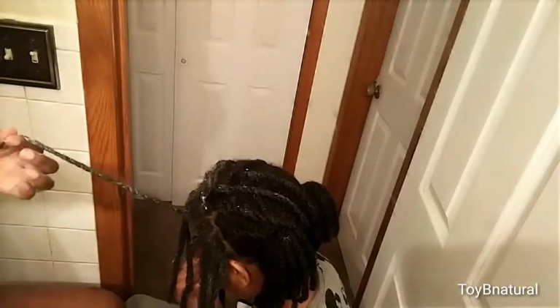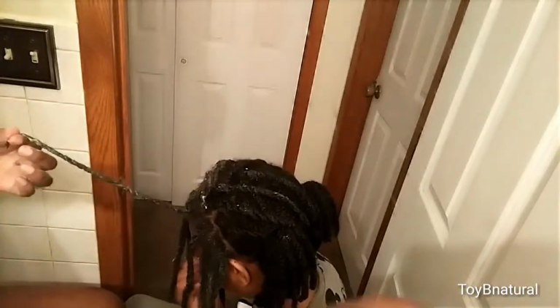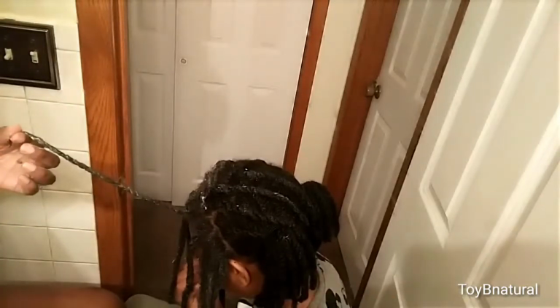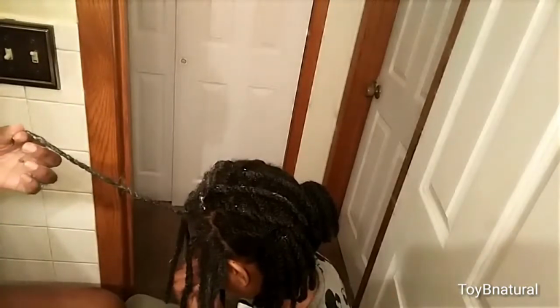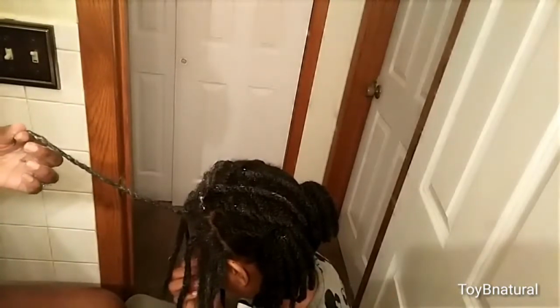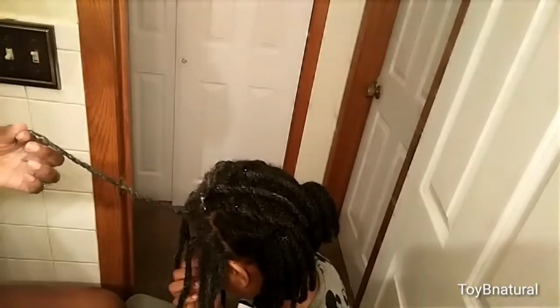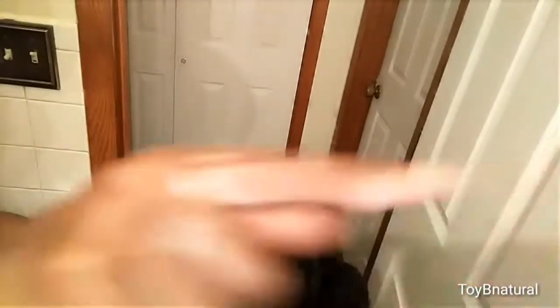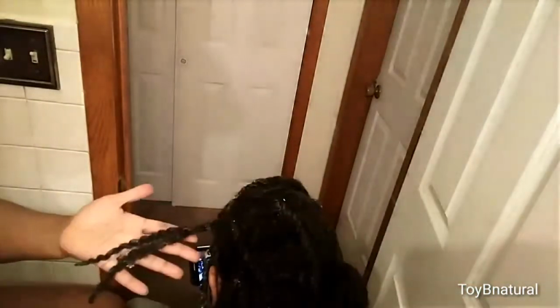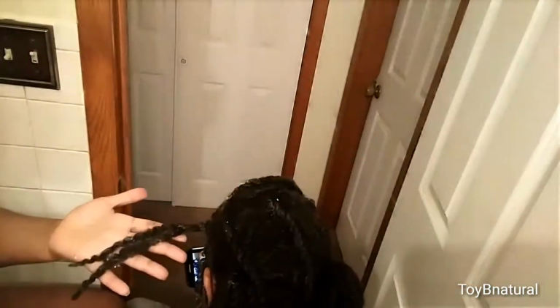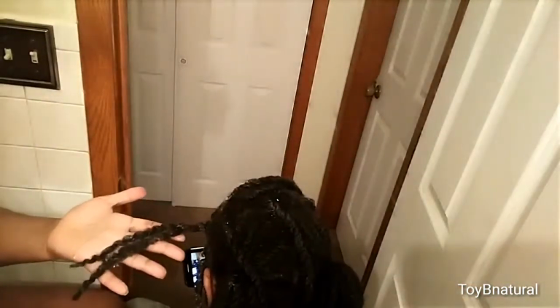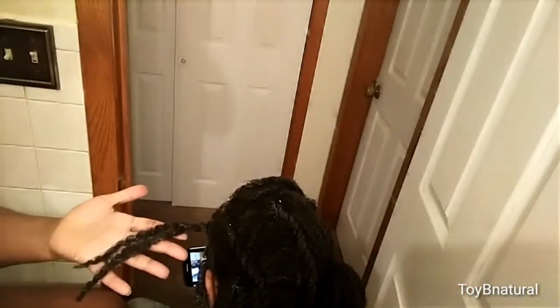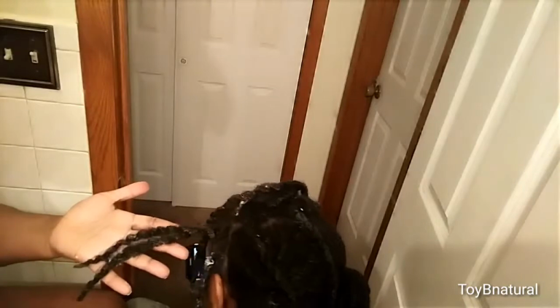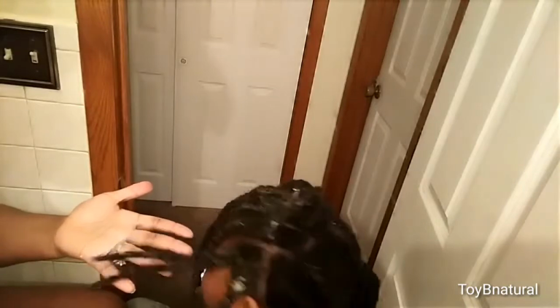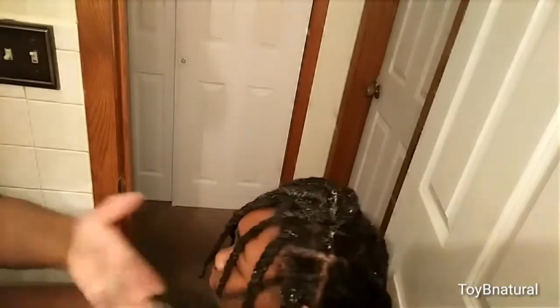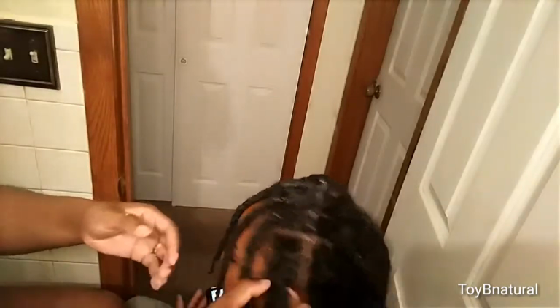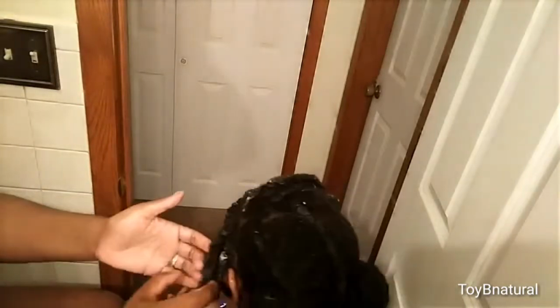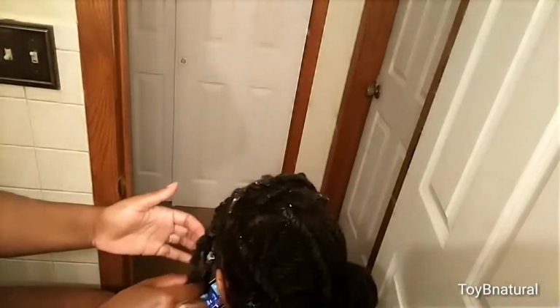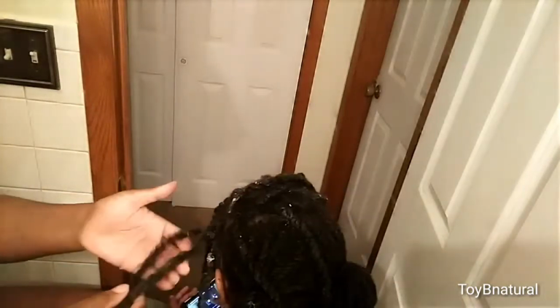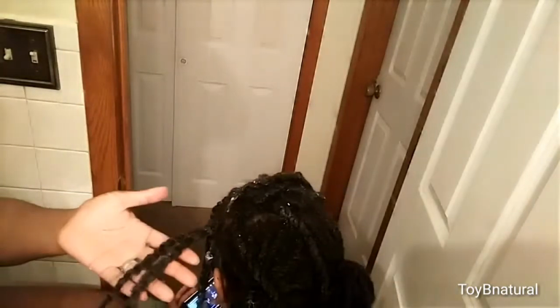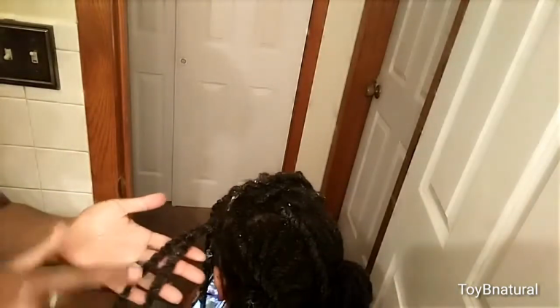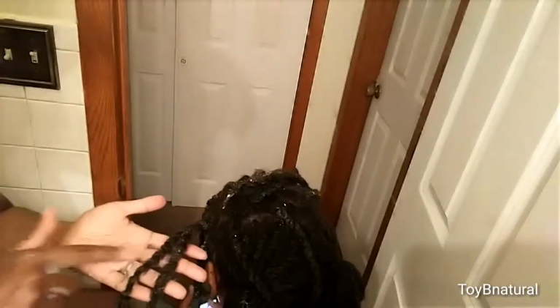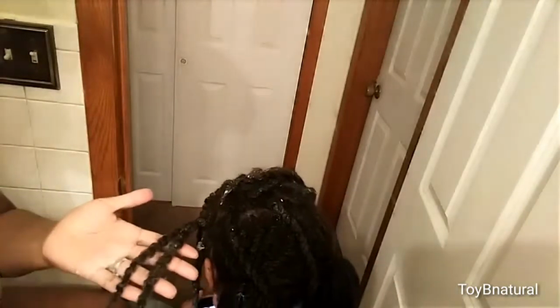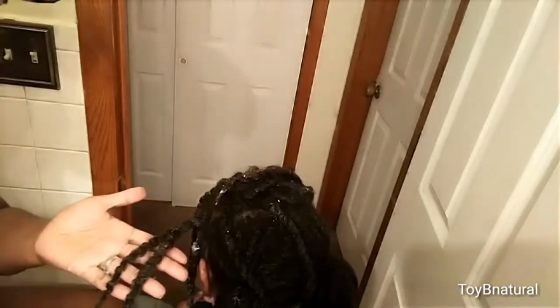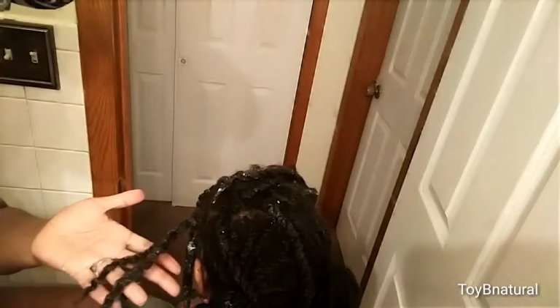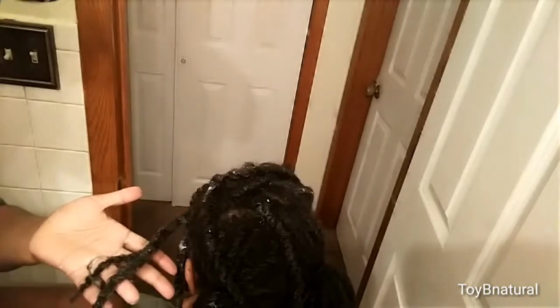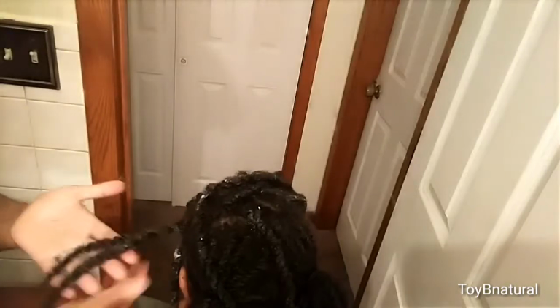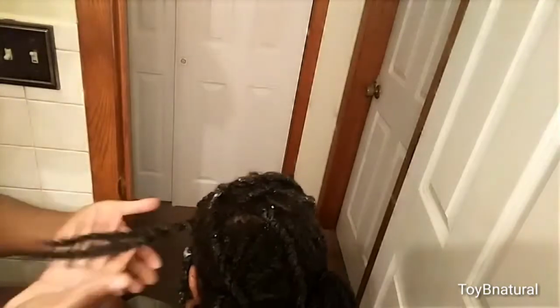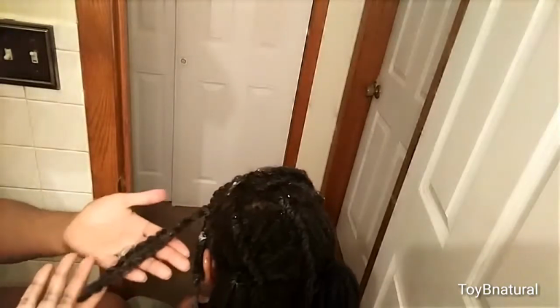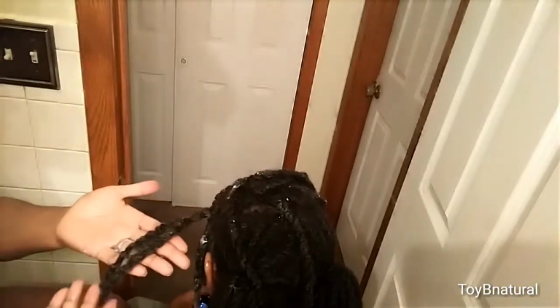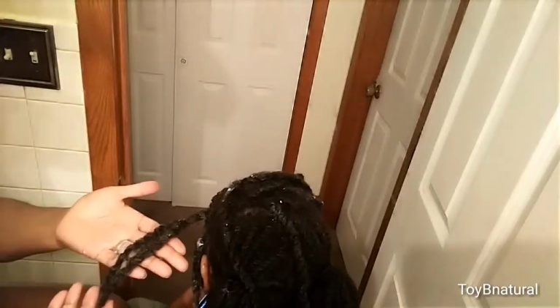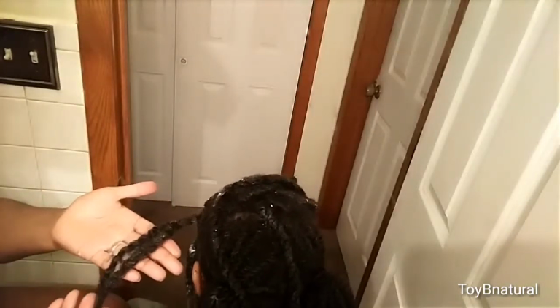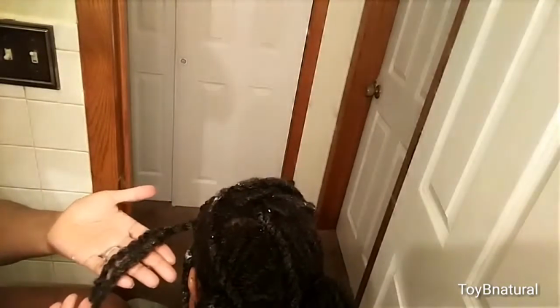I'm going to do a braid. If you want to wear a twist out, this is it — this is what you'll see. The texture that'll come out of there after you take them out.